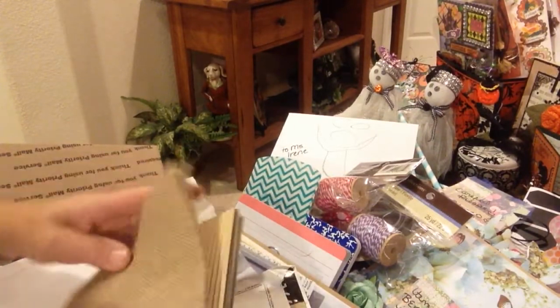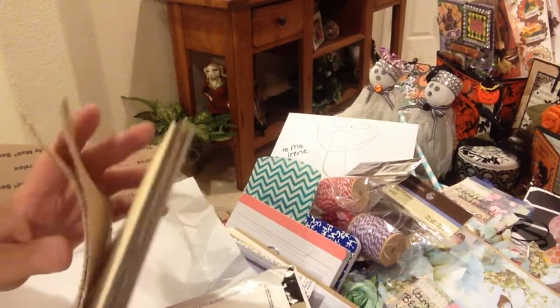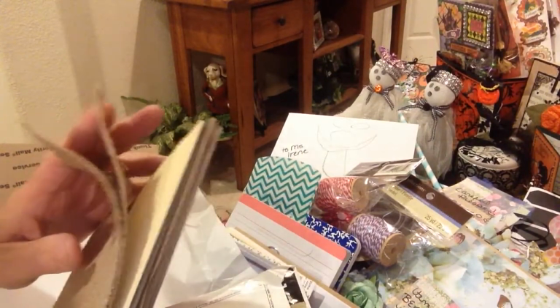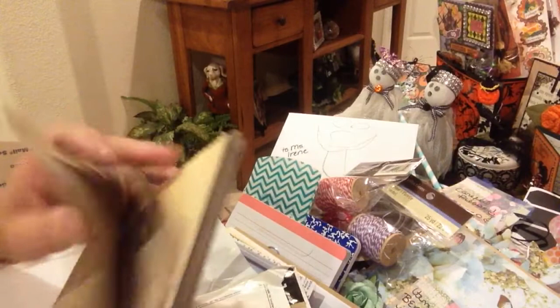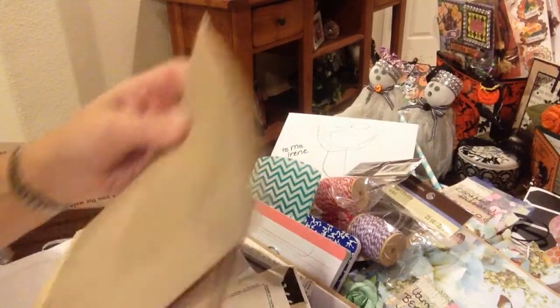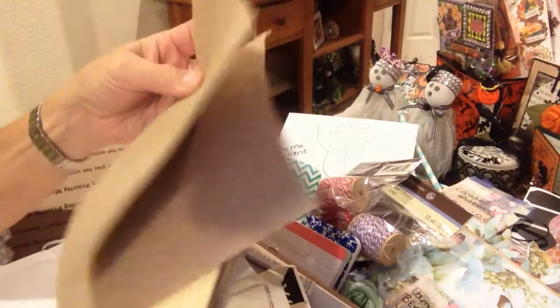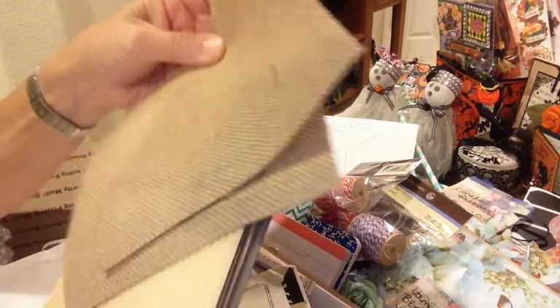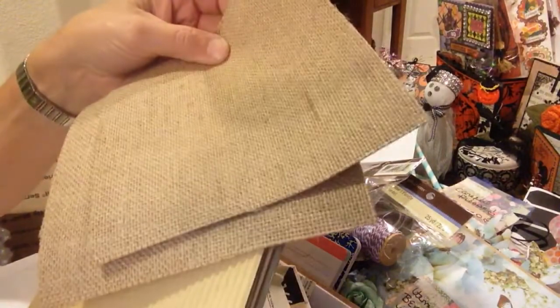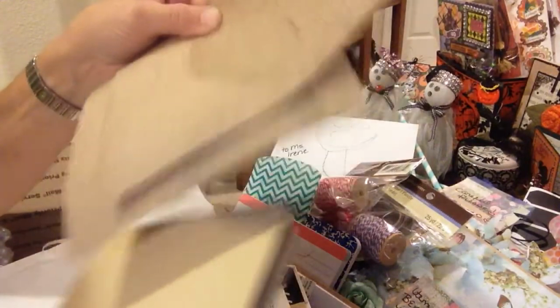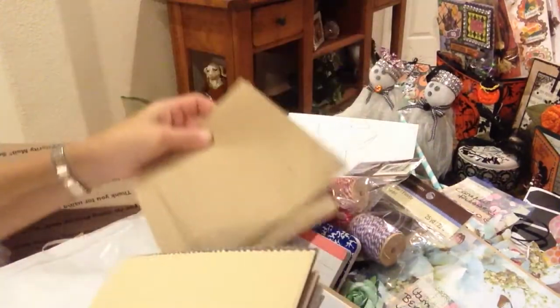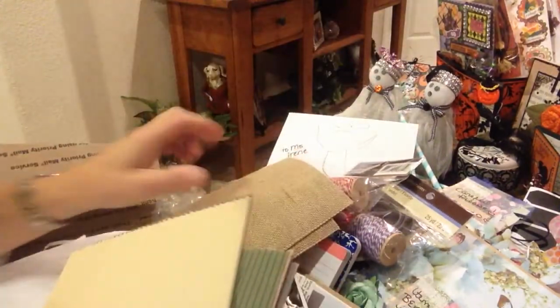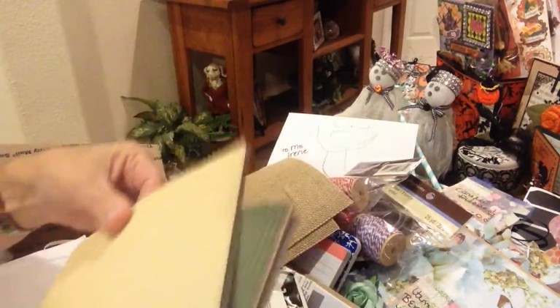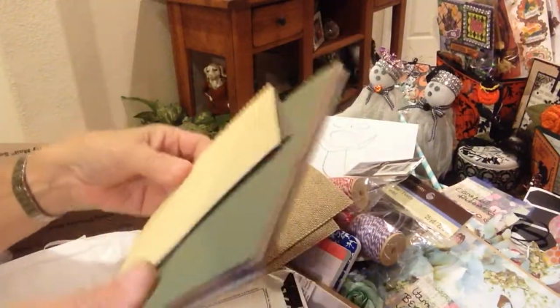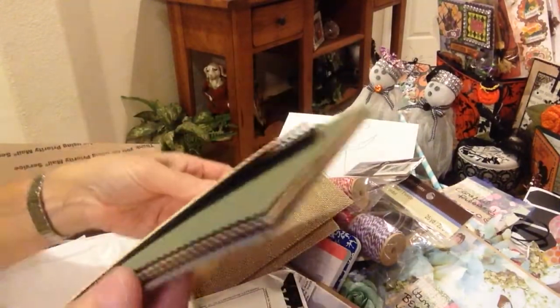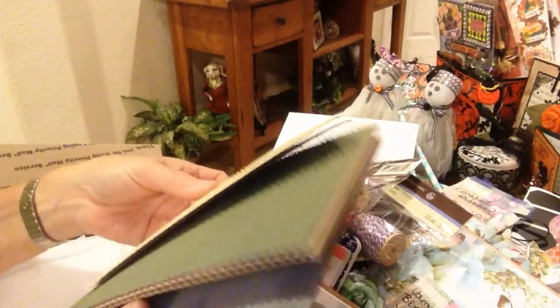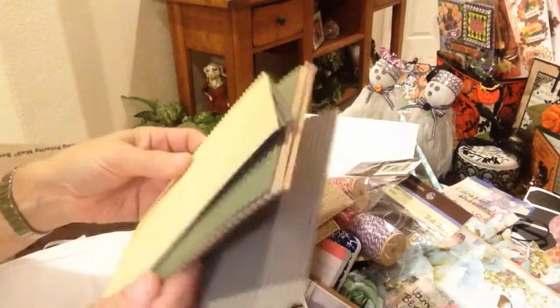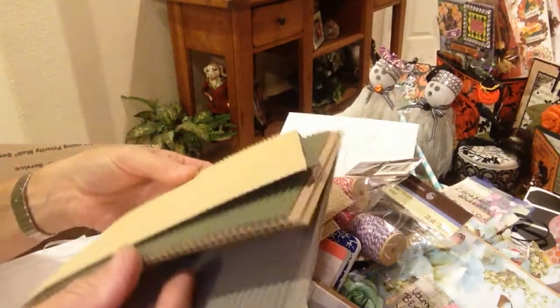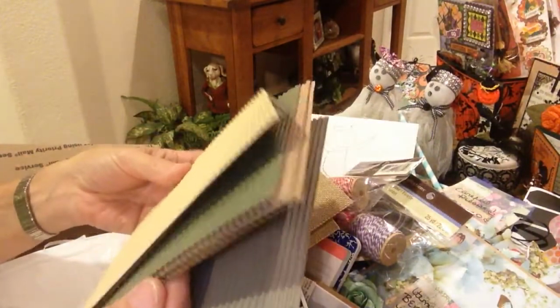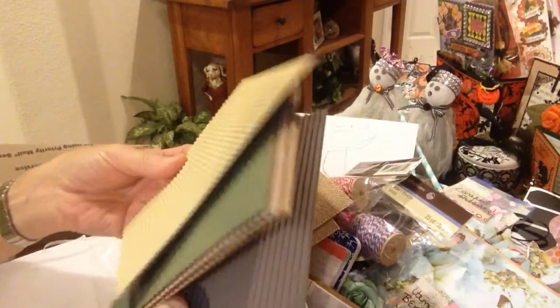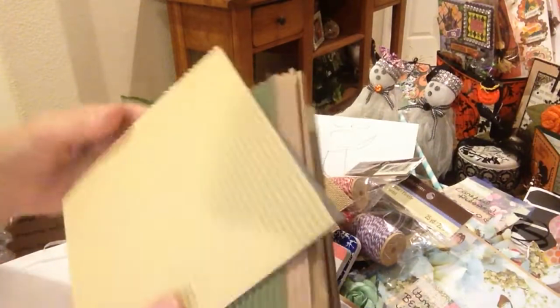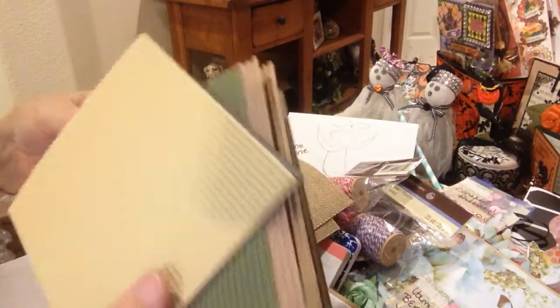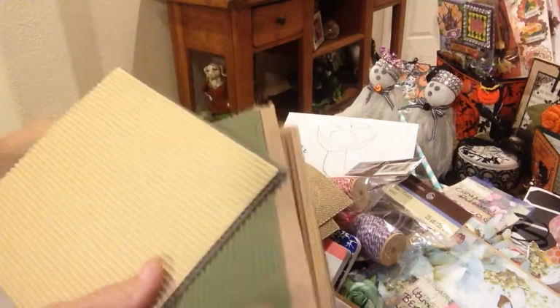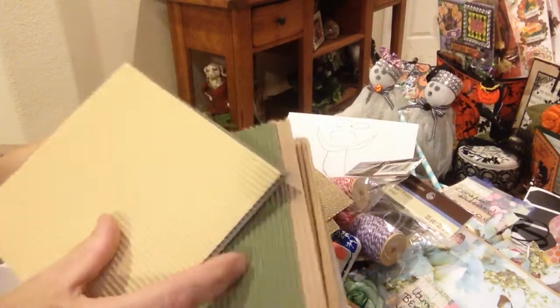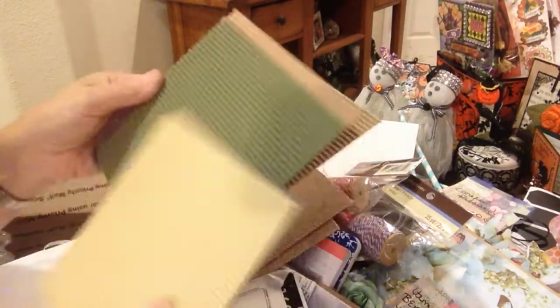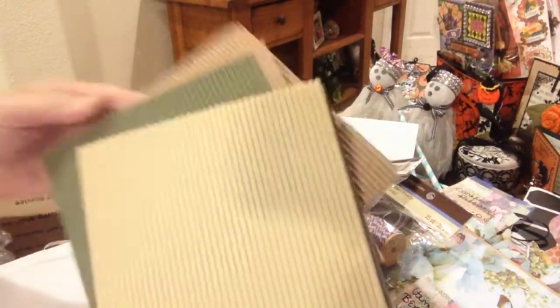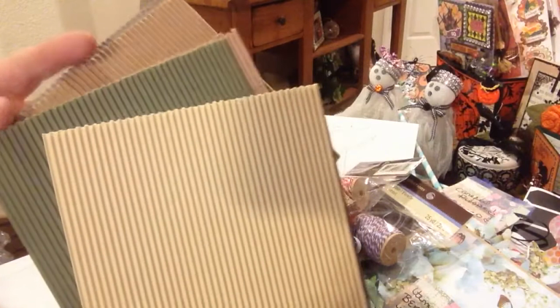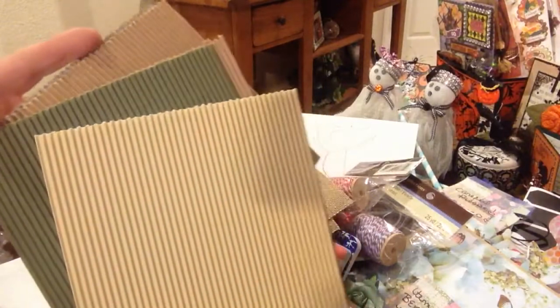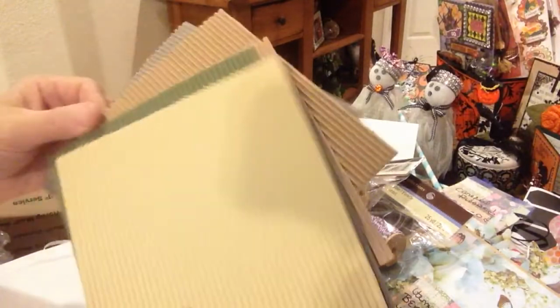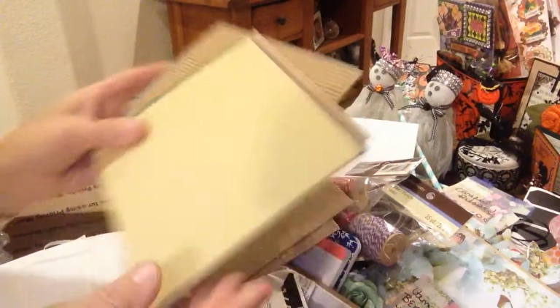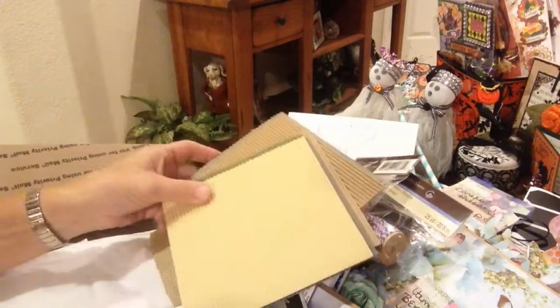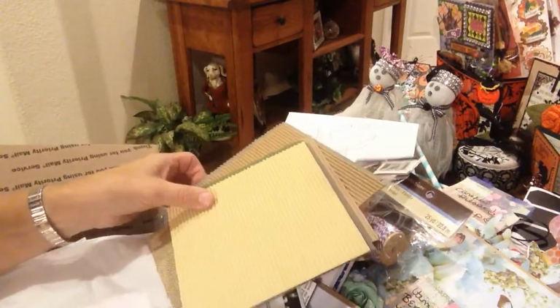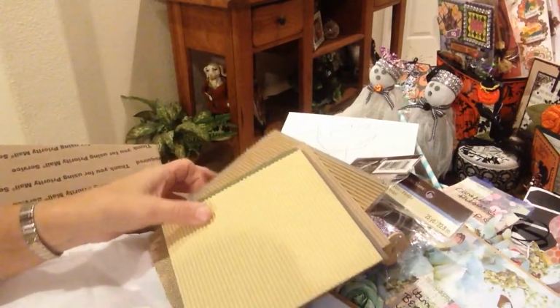Some really neat burlap paper. Love that. Some corrugated colored paper. Oh my gosh, Melanie. This is going to be fun for tags and pockets and all kinds of things. Thank you so much. I love corrugated paper.